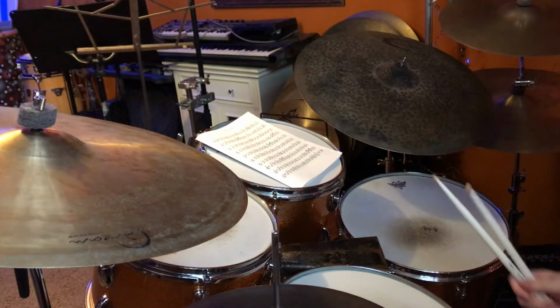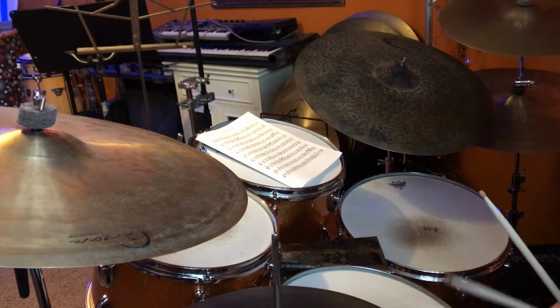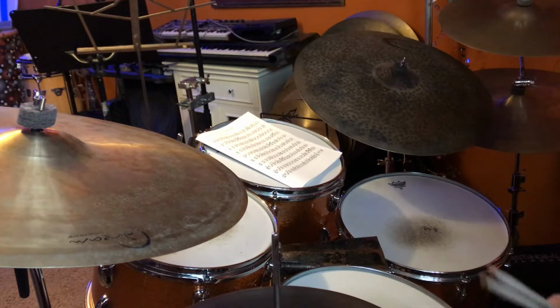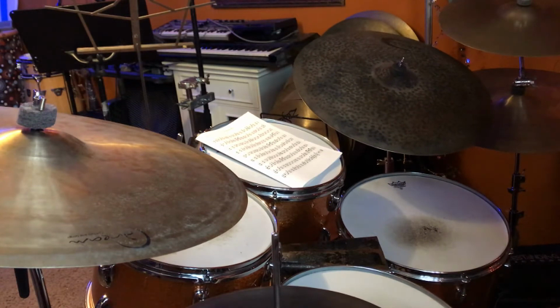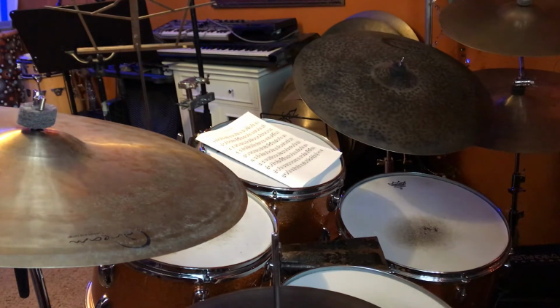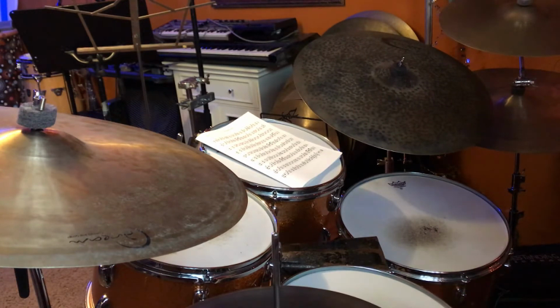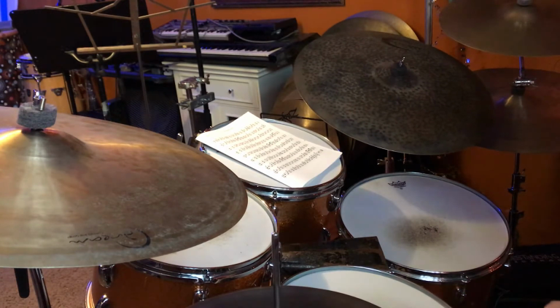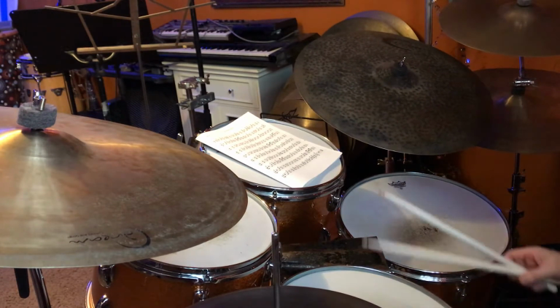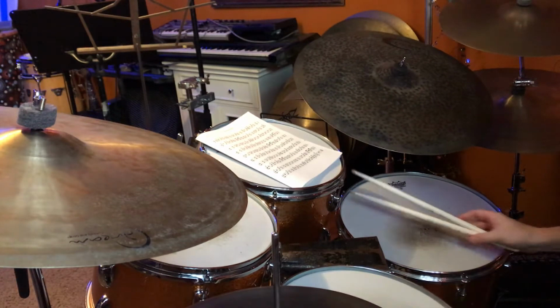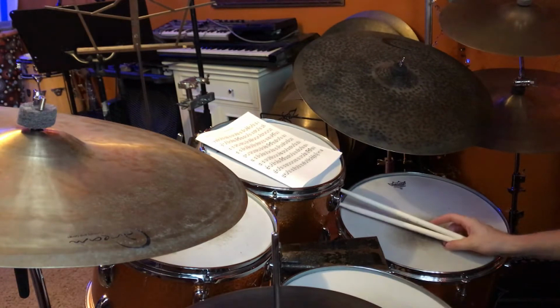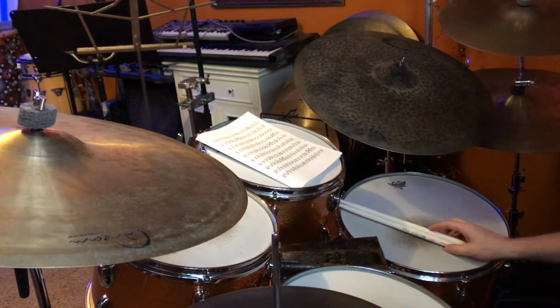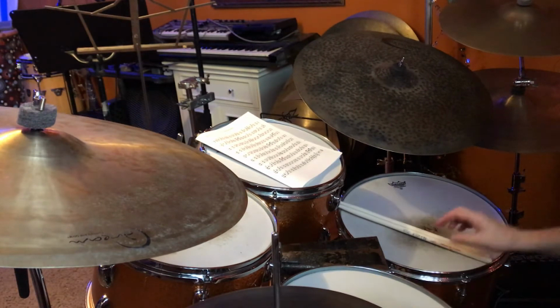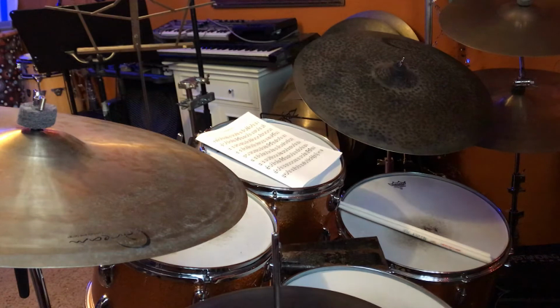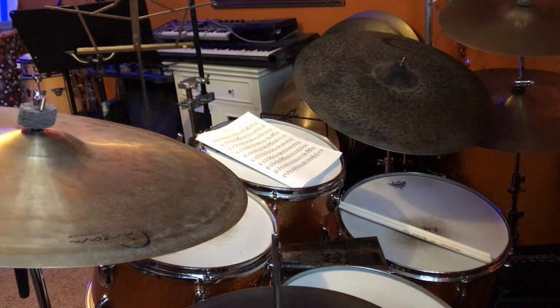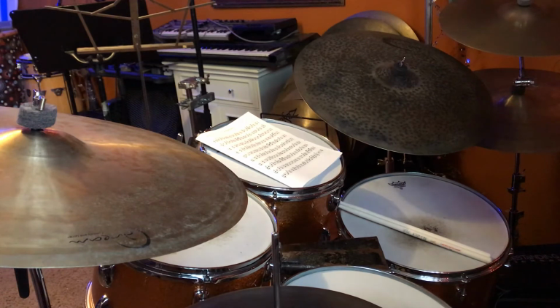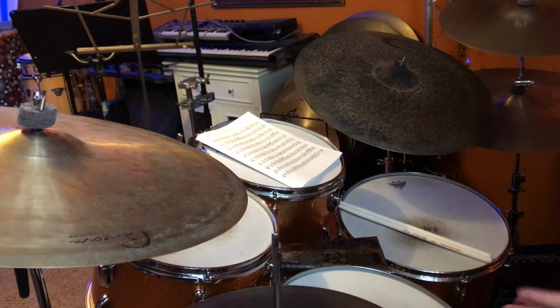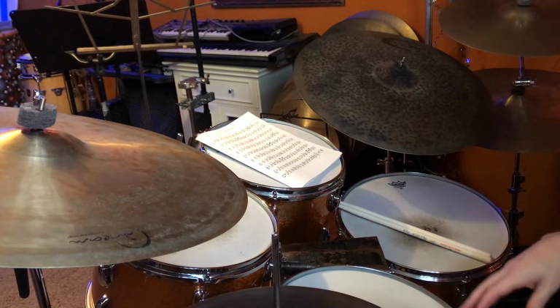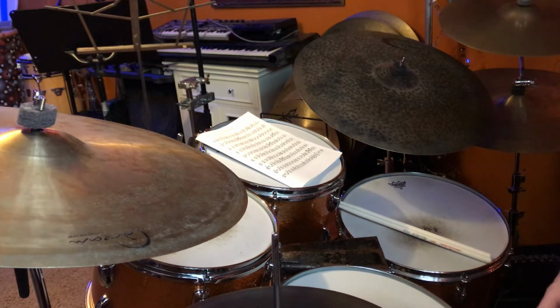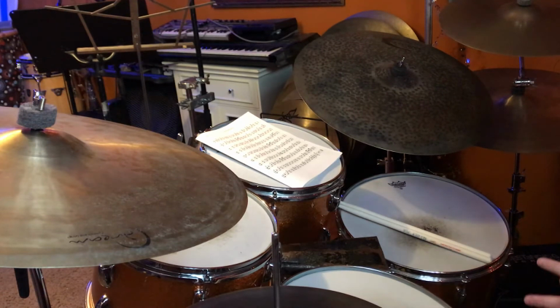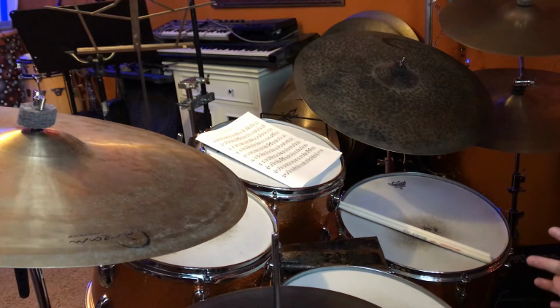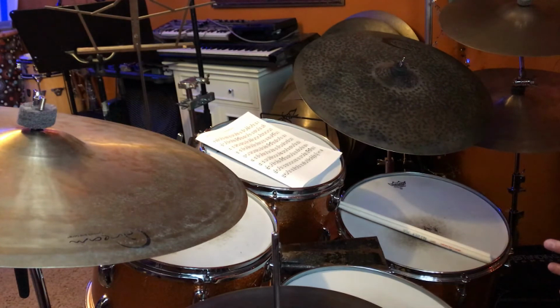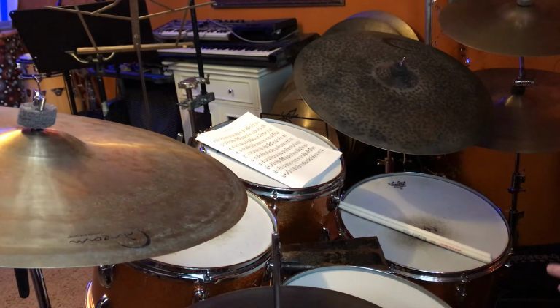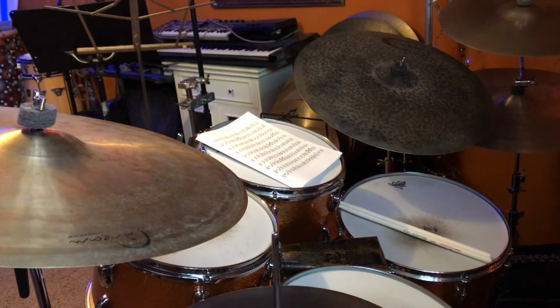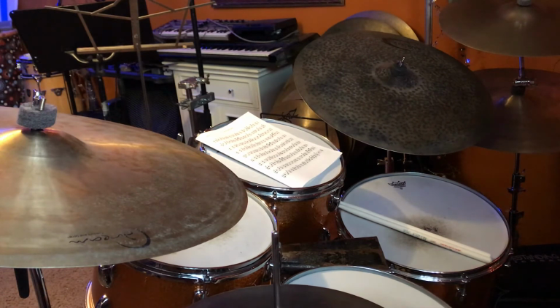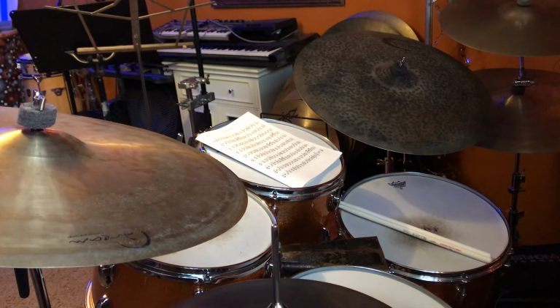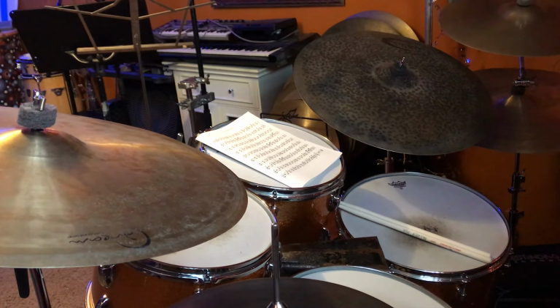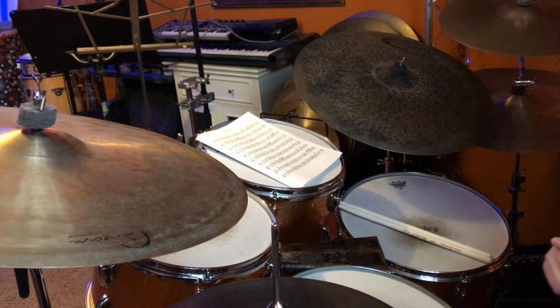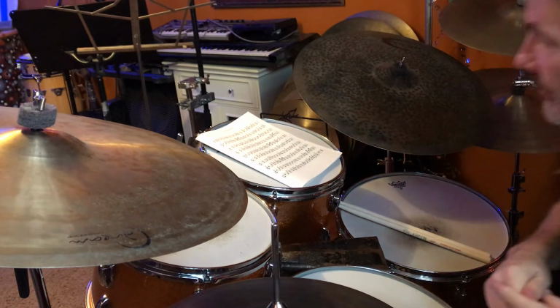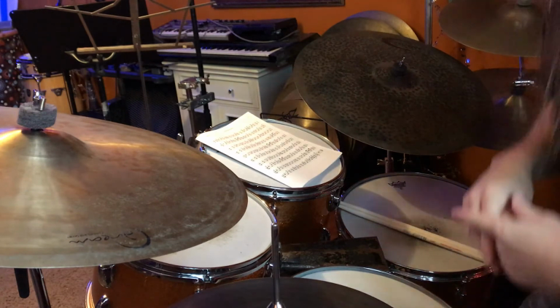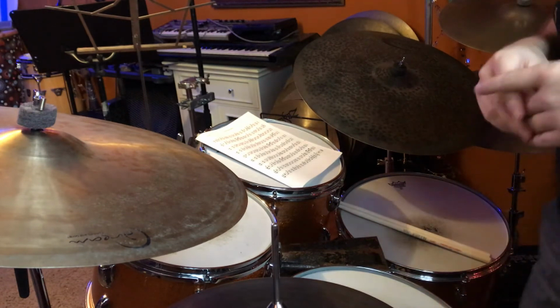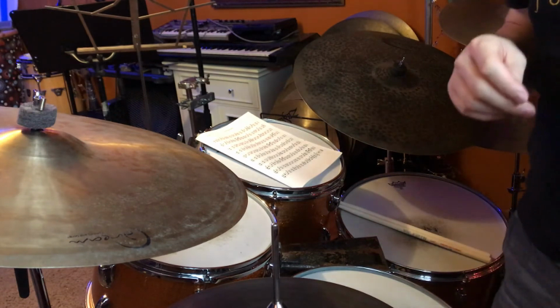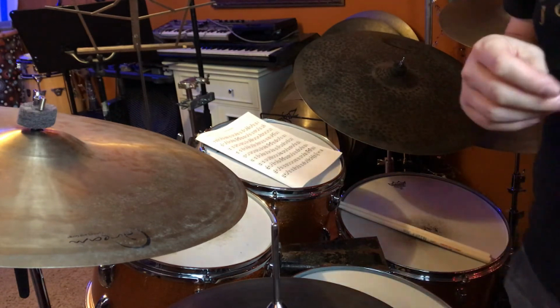And that's just such a great exercise — you can work on a lot of things at the same time when you're doing that. Work on your dynamics, you can work on the dynamics in the snare drum, and that's a really fun one too.